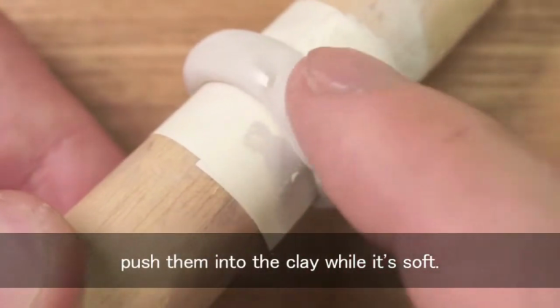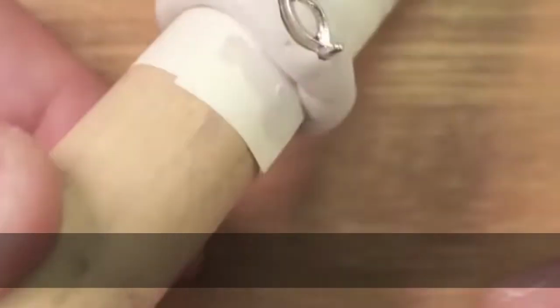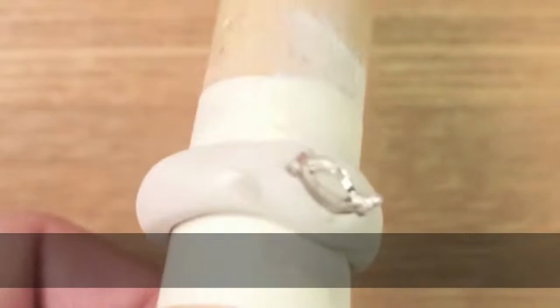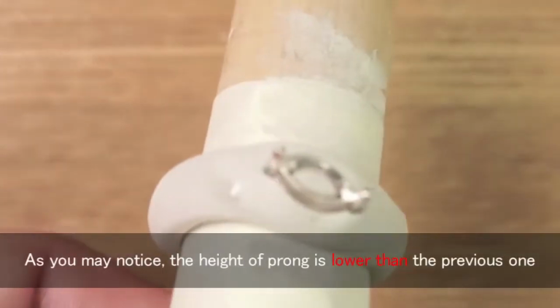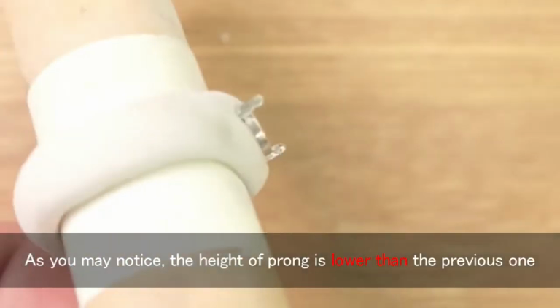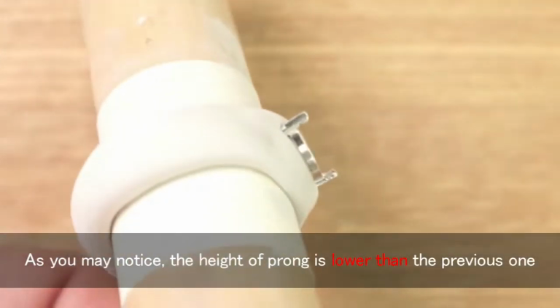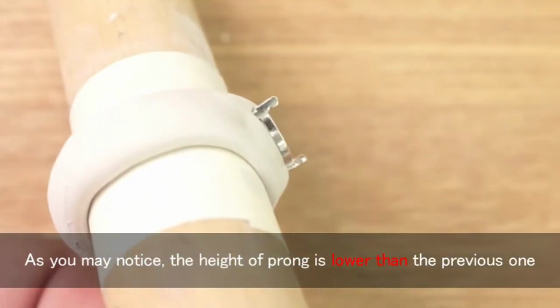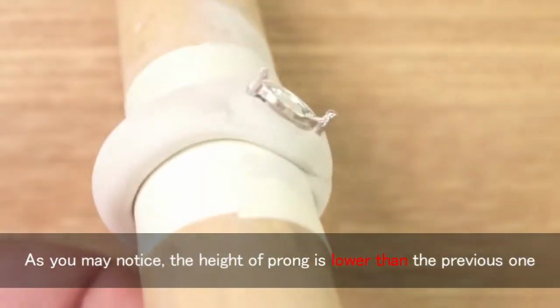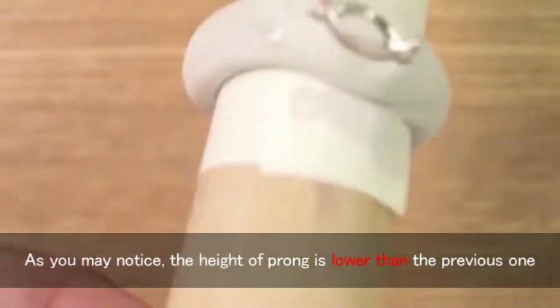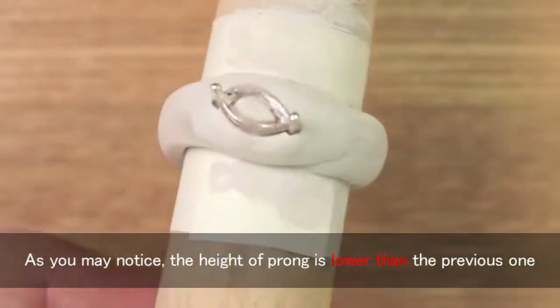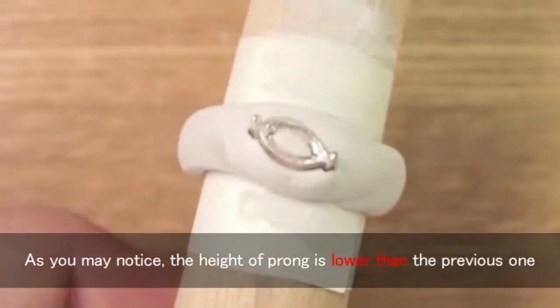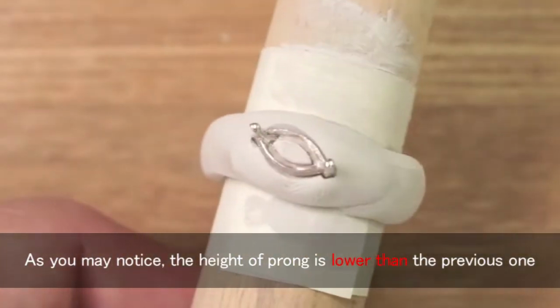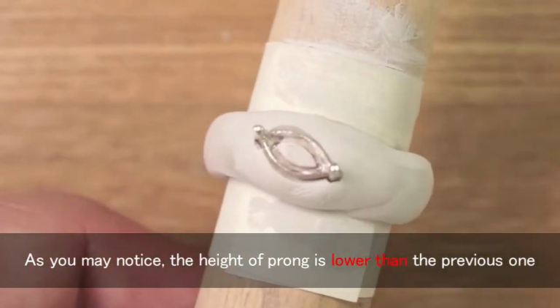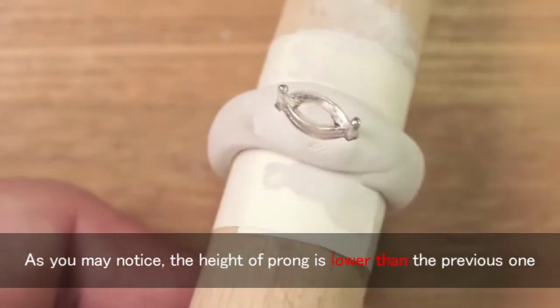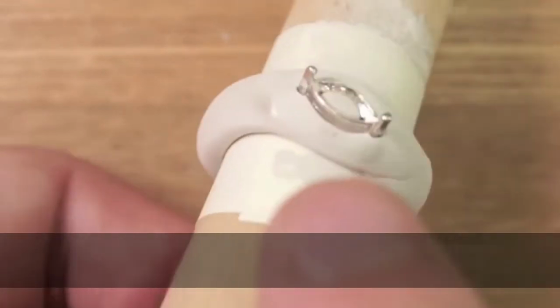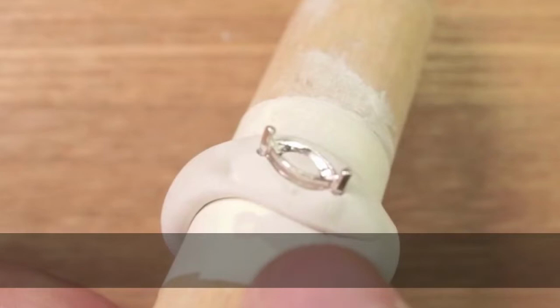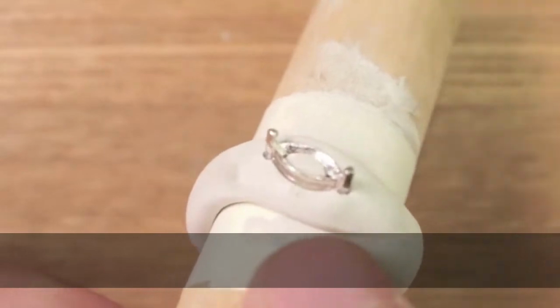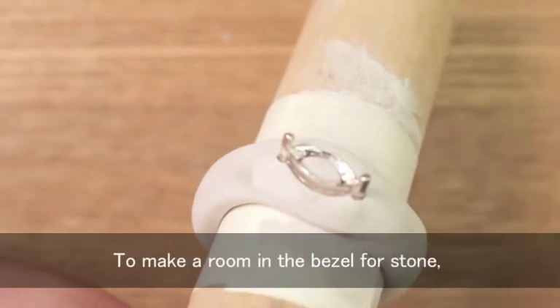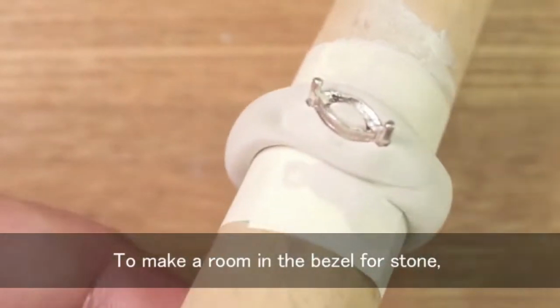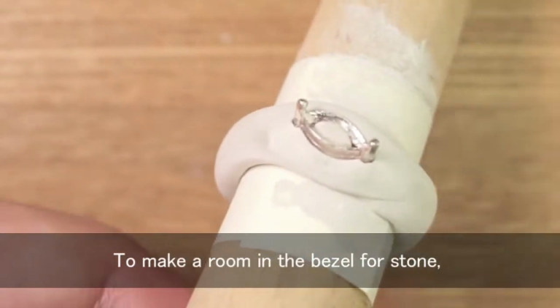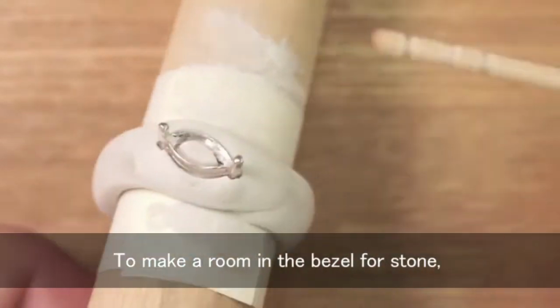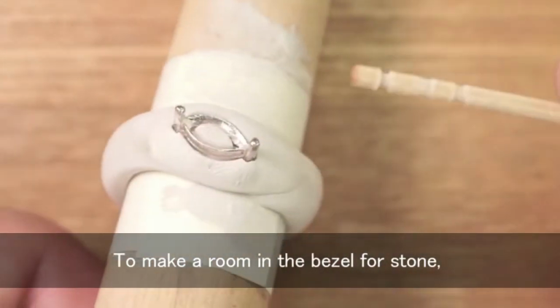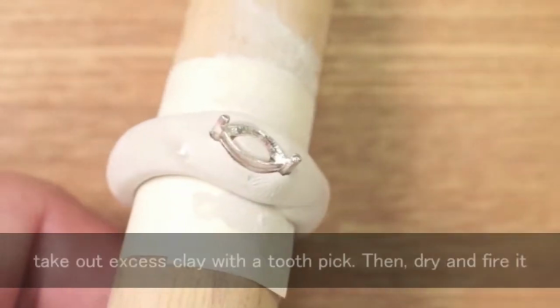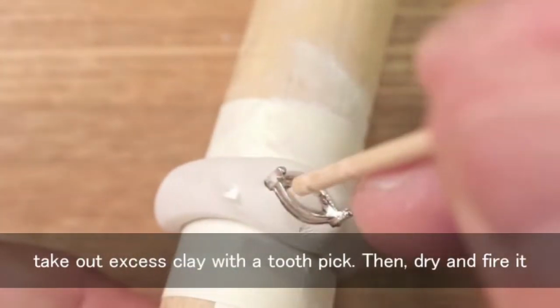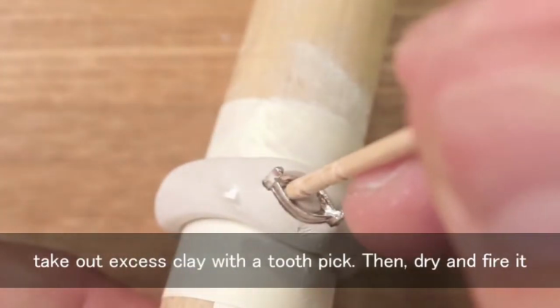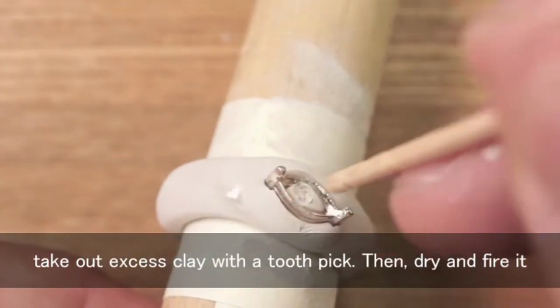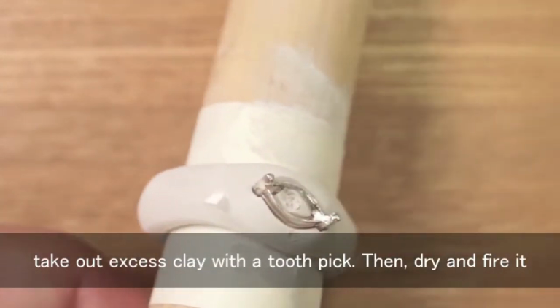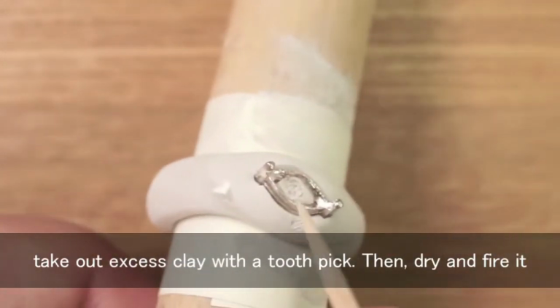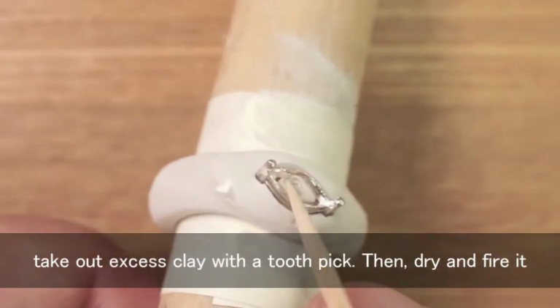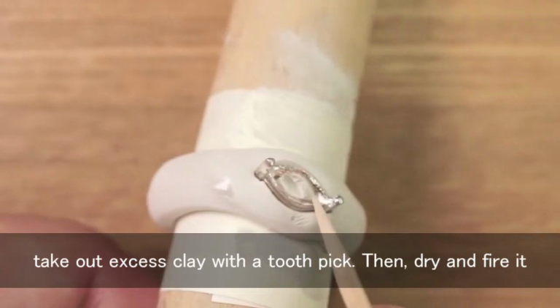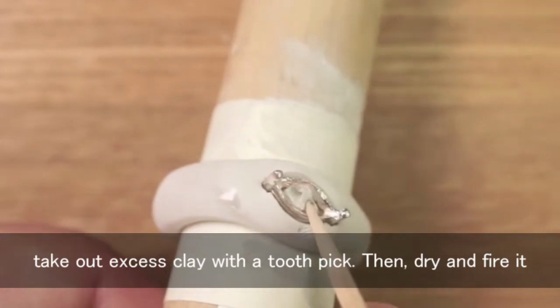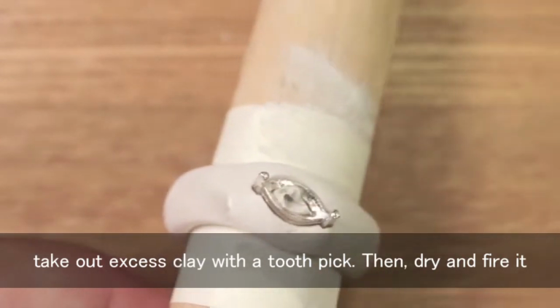As you may notice, the height of the prong is lower than the previous ring. To make room in the bezel for the stone, take out excess clay with a toothpick. Then try and fire it.